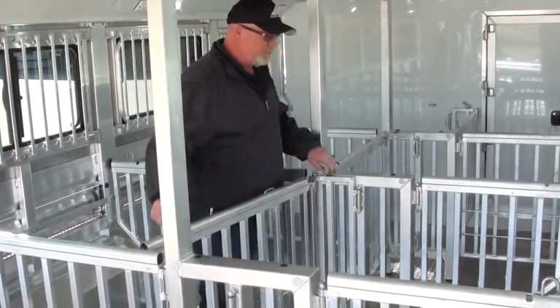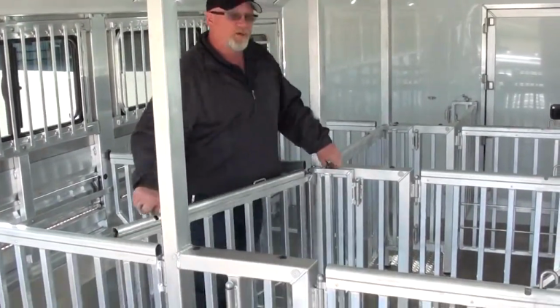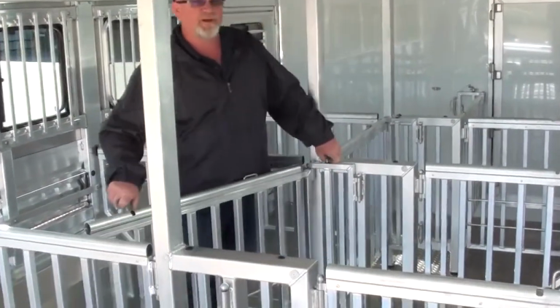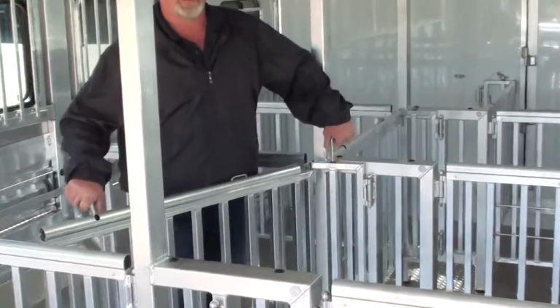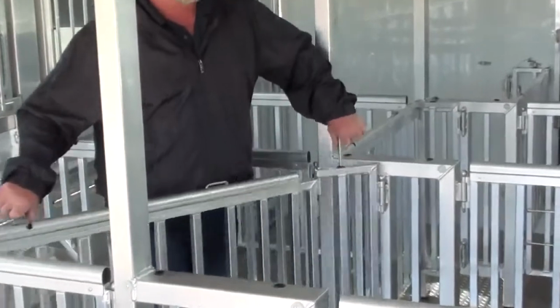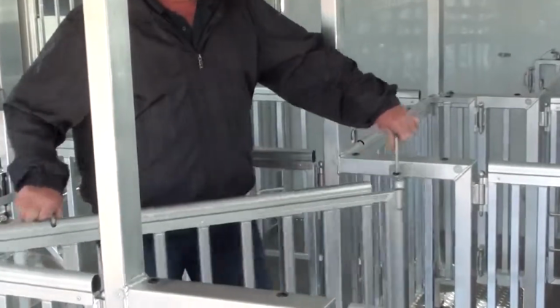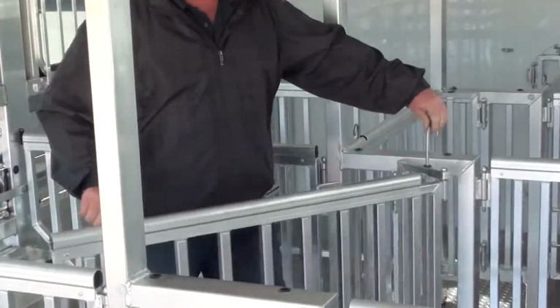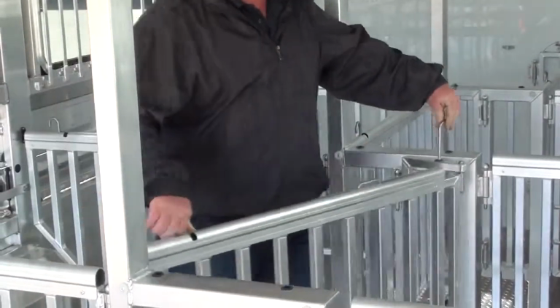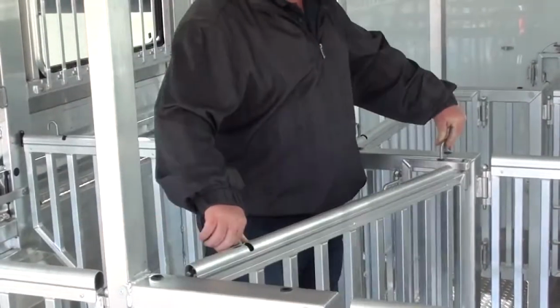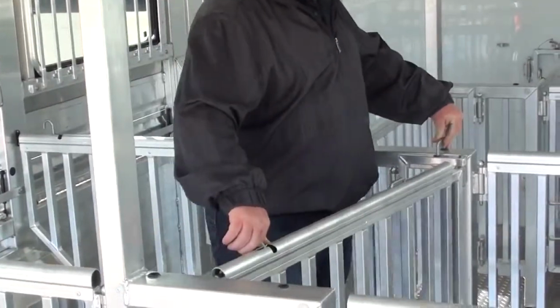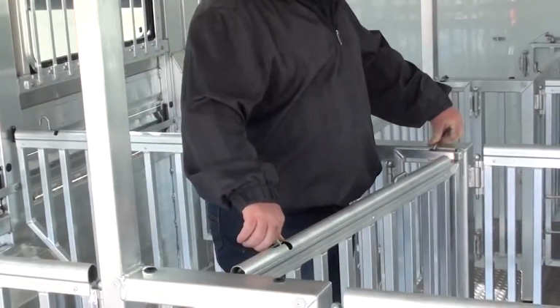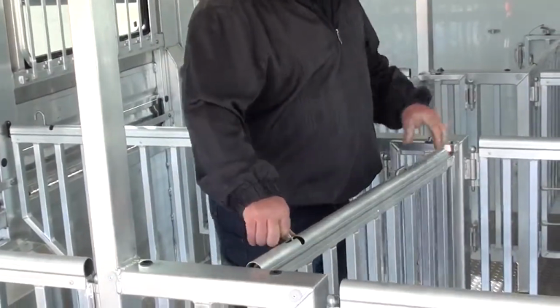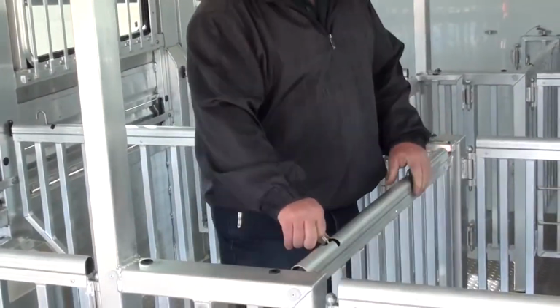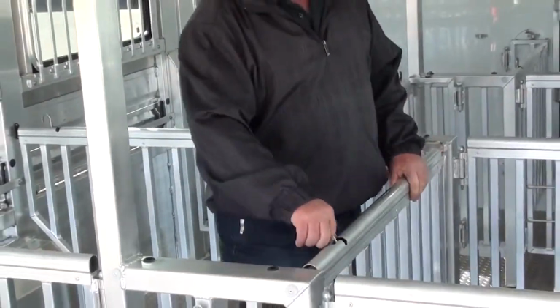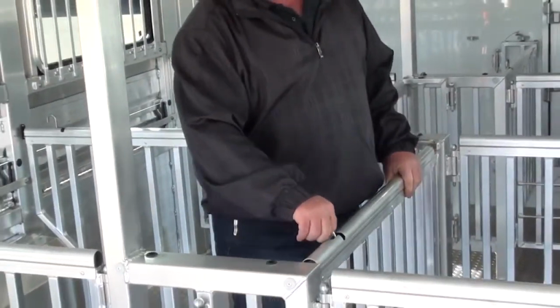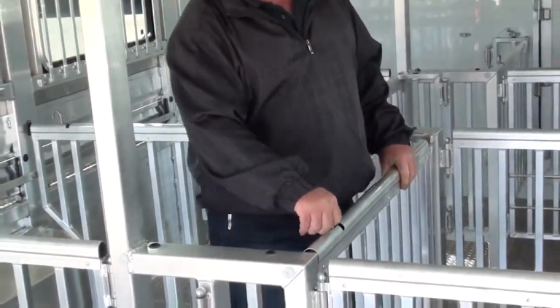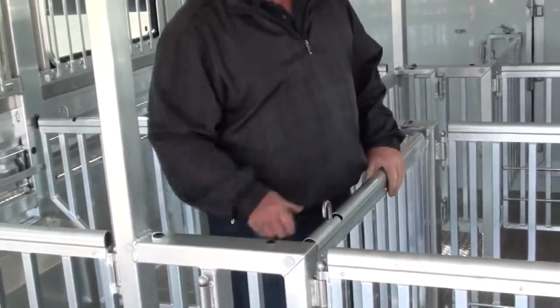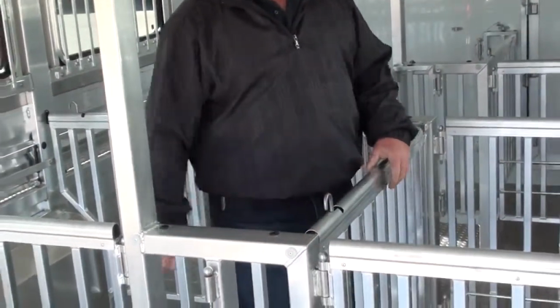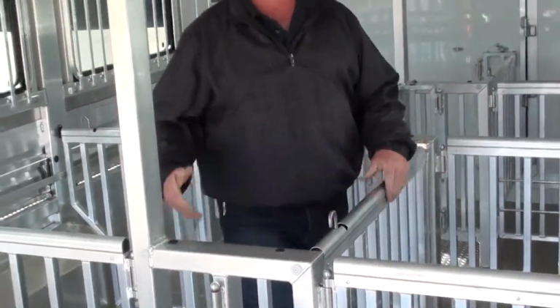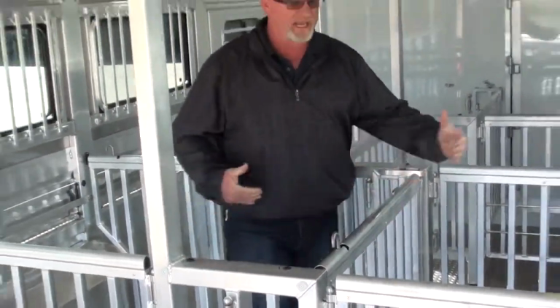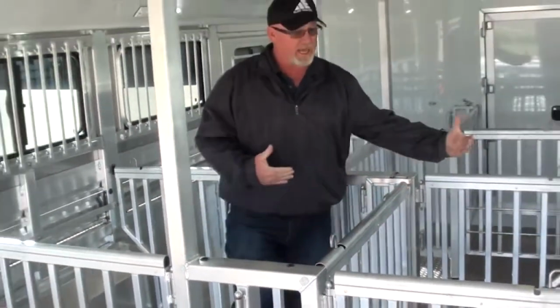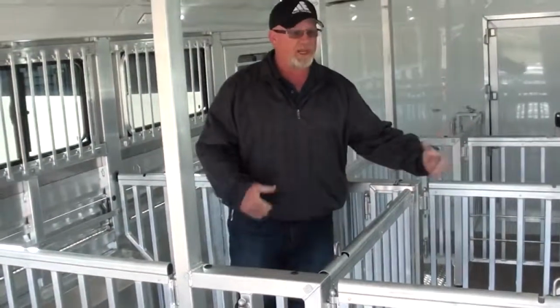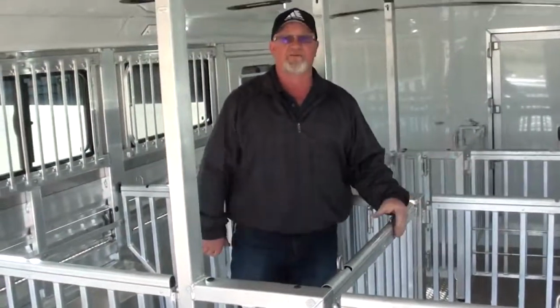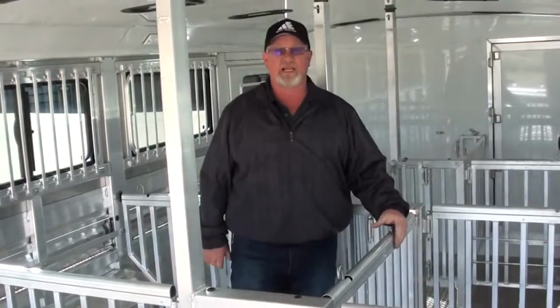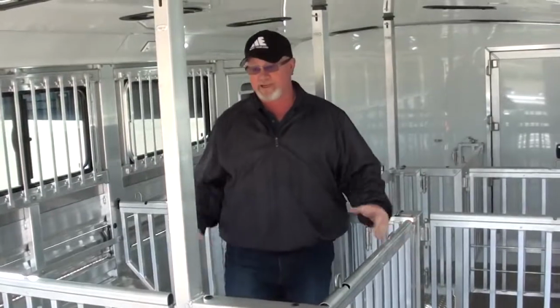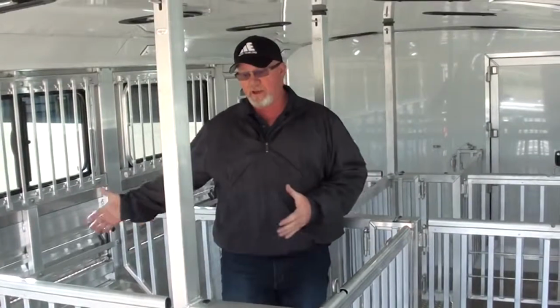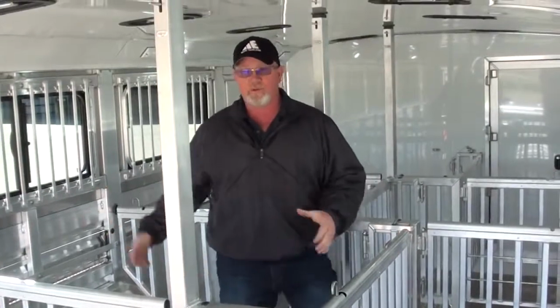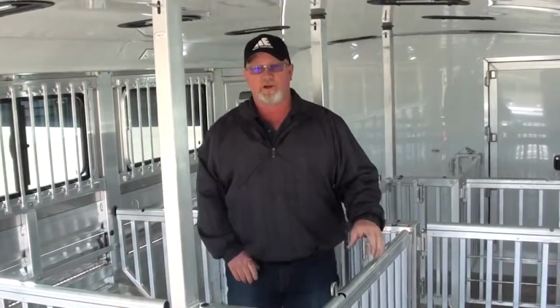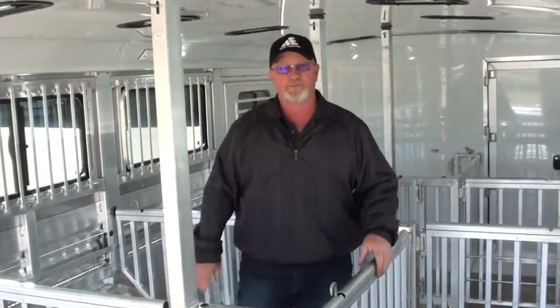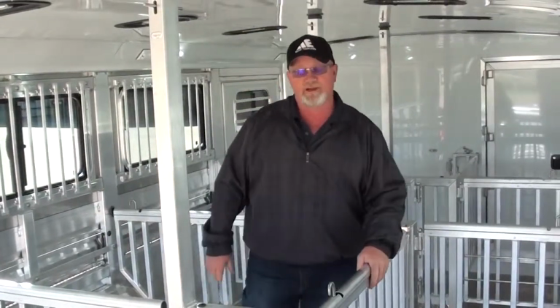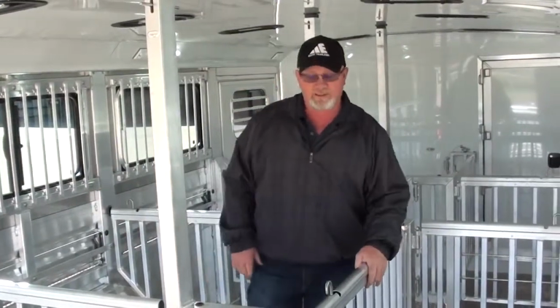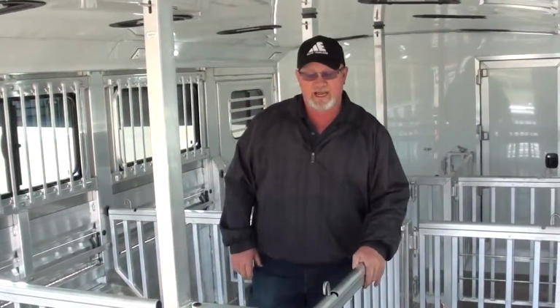Simply open your gate, pull the pin, swing it to the new position, and lock it back in. Now you have an alley pin with a larger pin on the side.